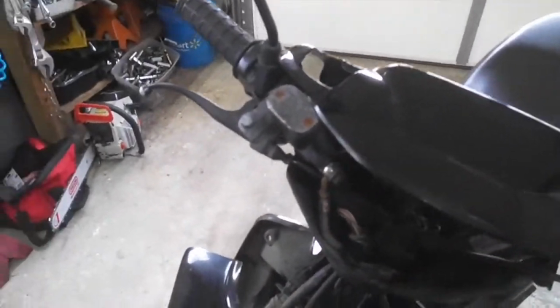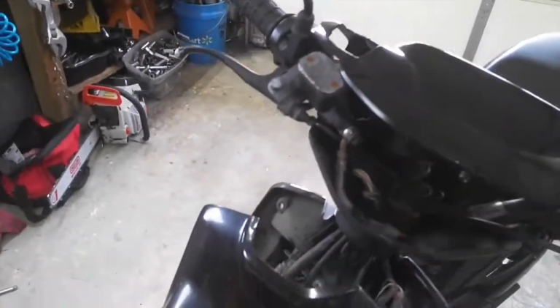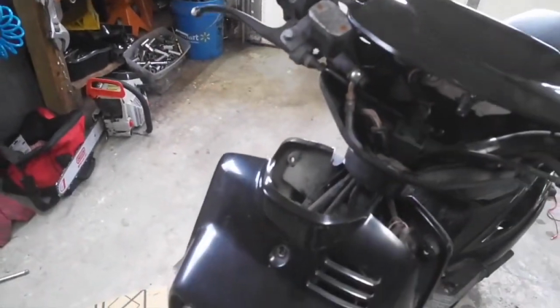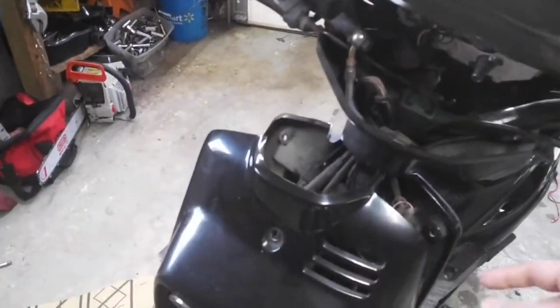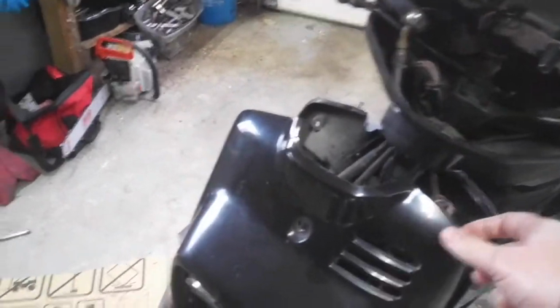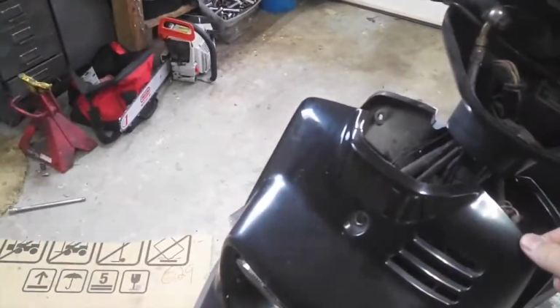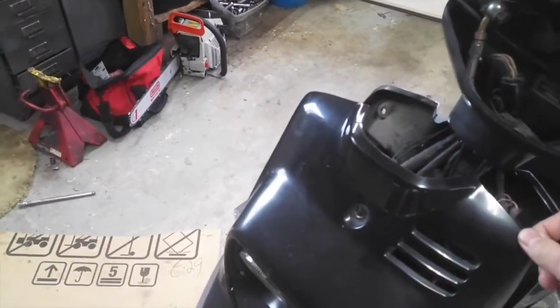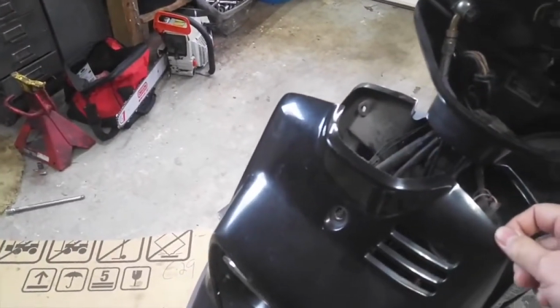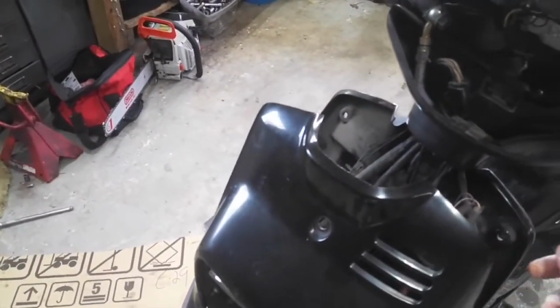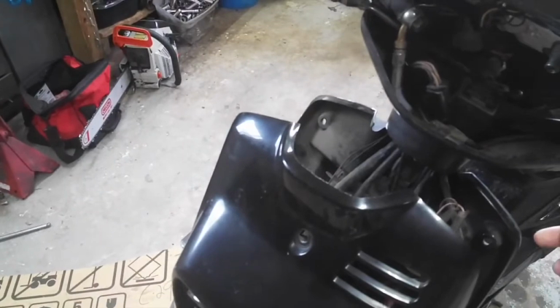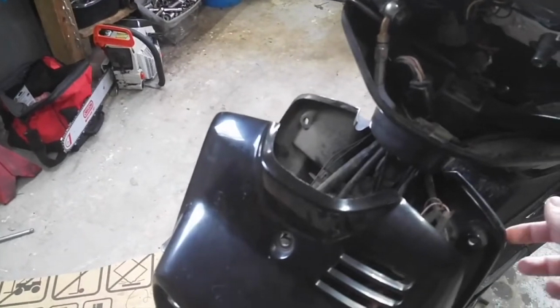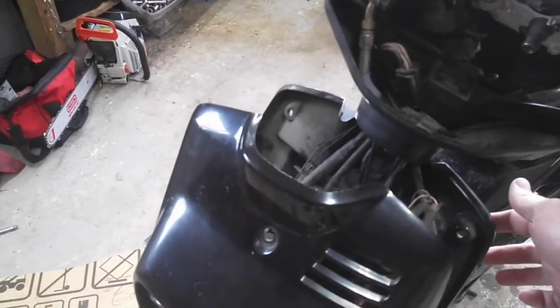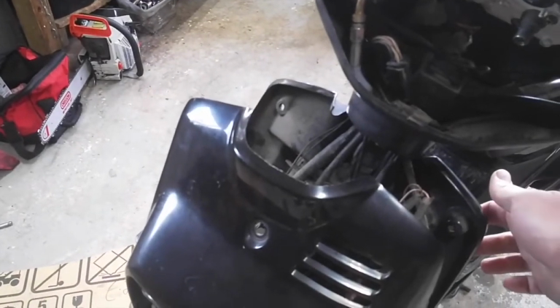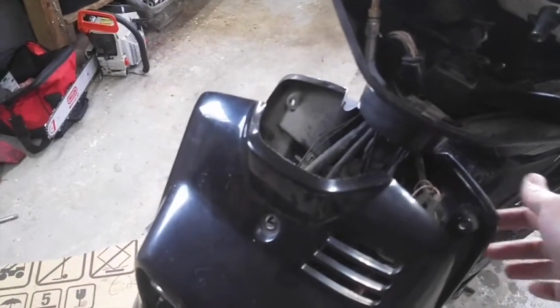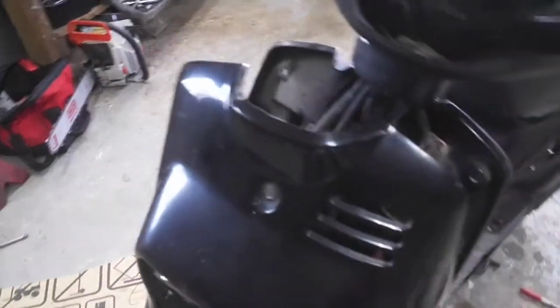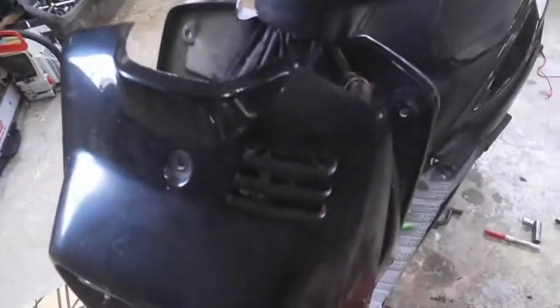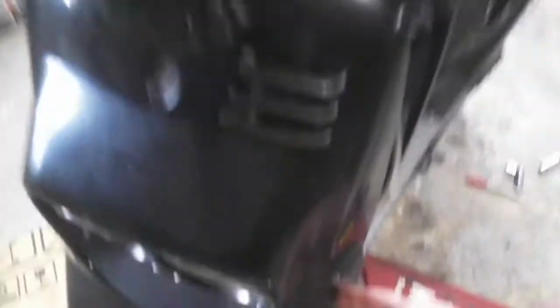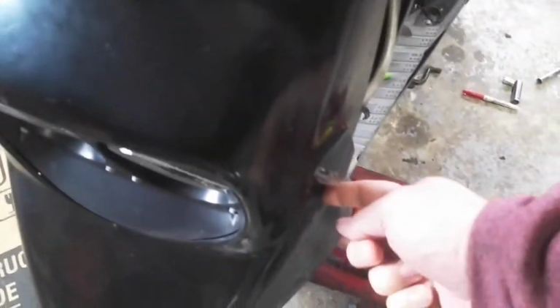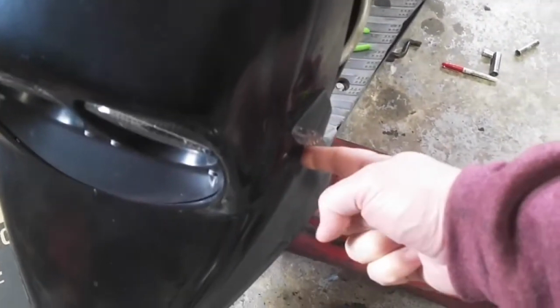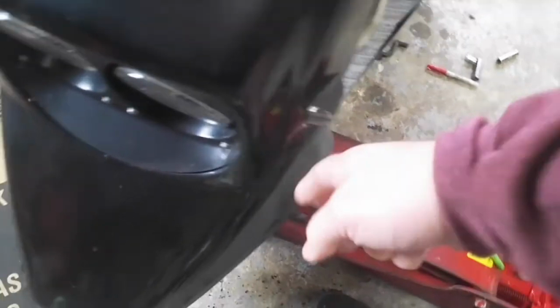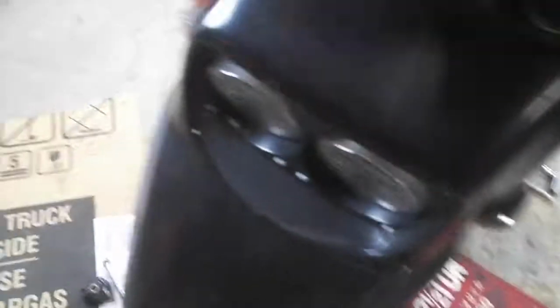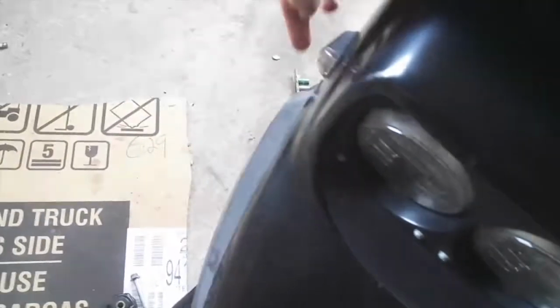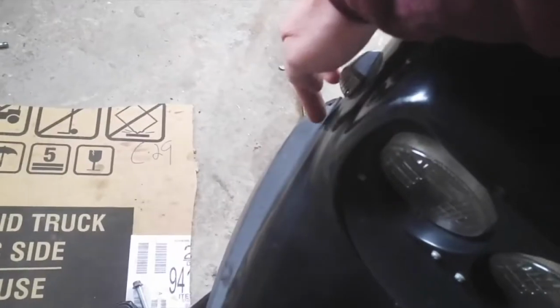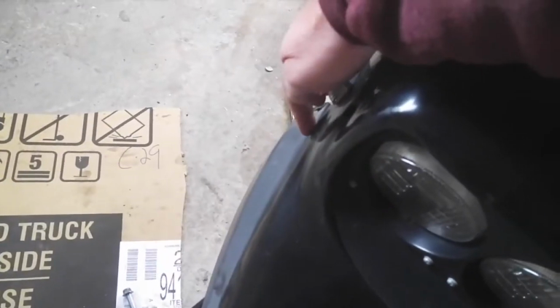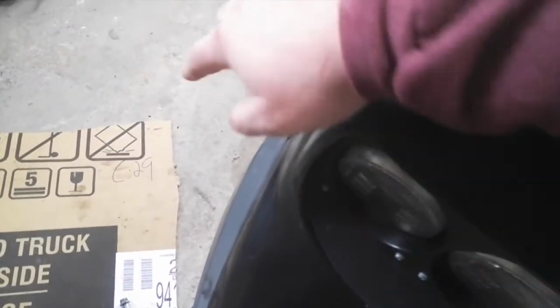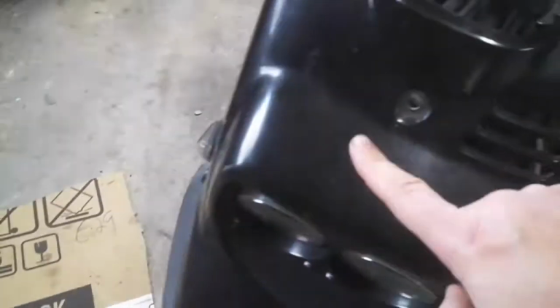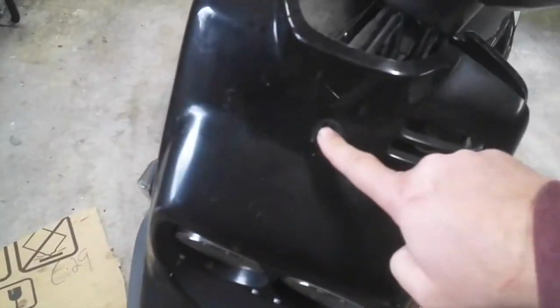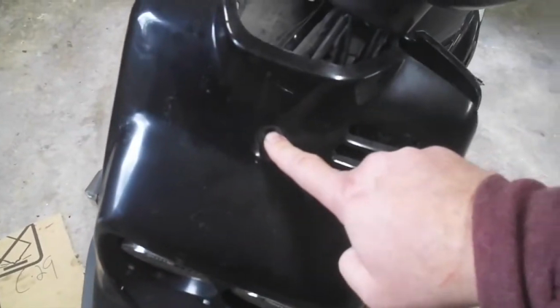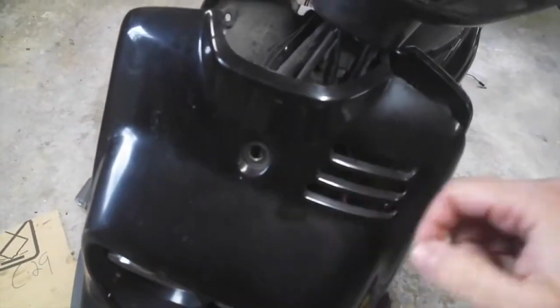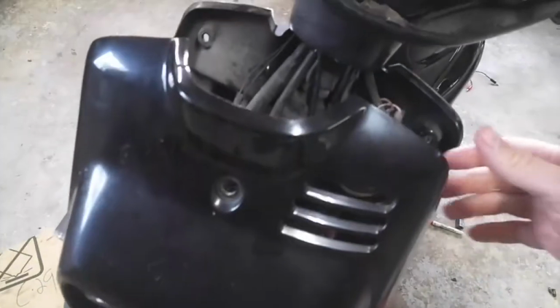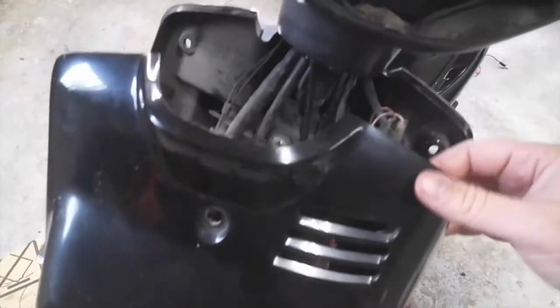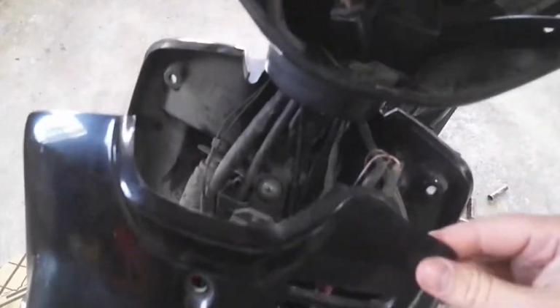It's pretty easy. You've got to take off the front panel here. There's a screw here, one screw here, screw here — and then it separates.